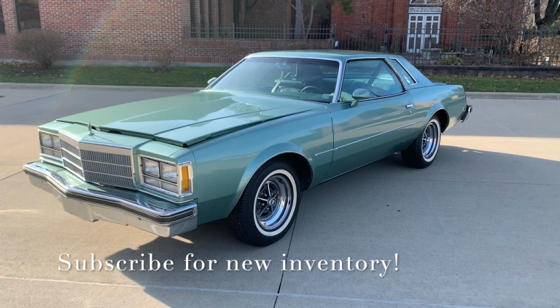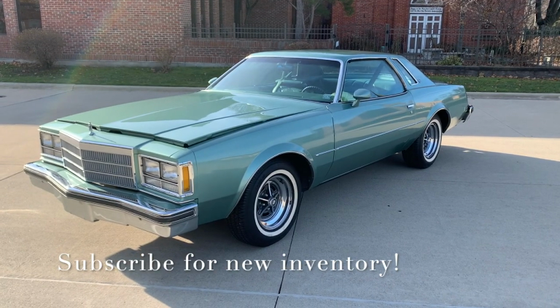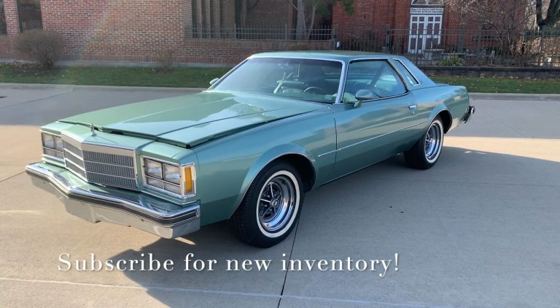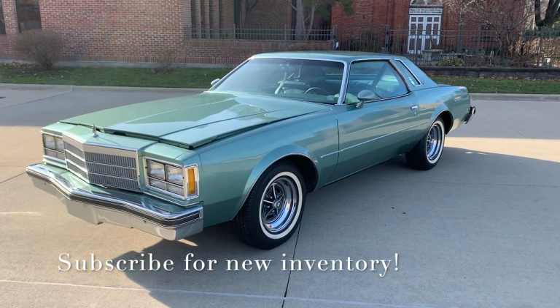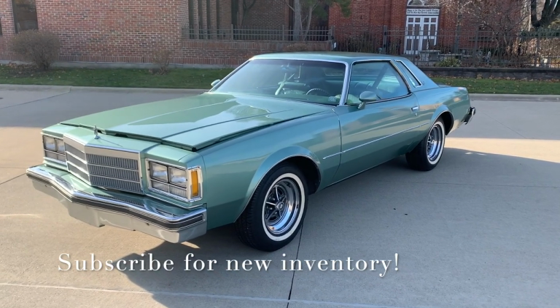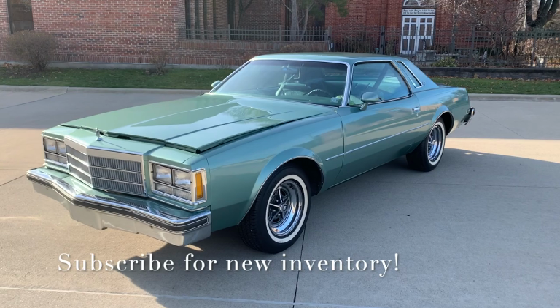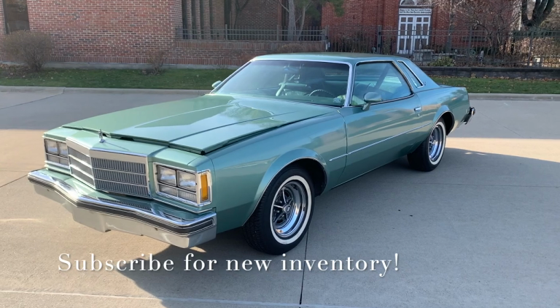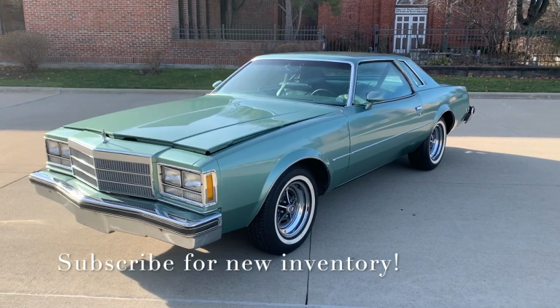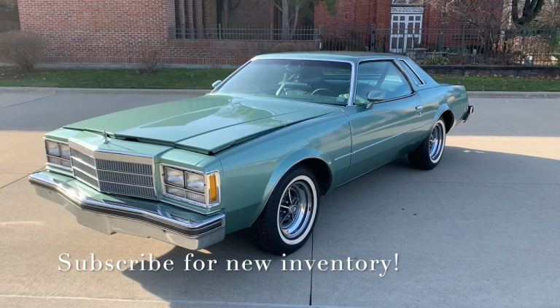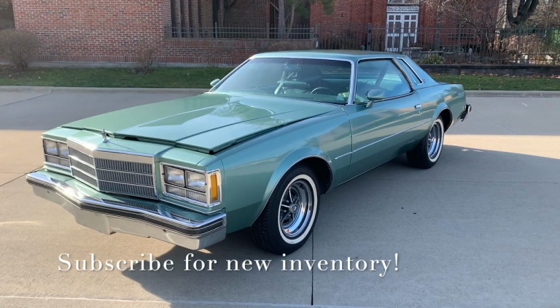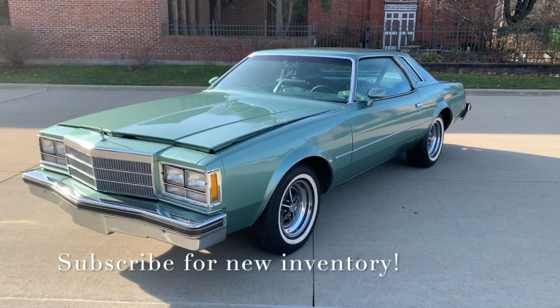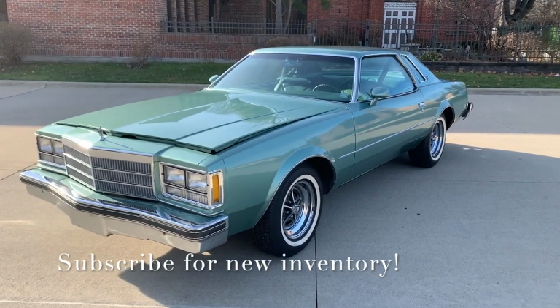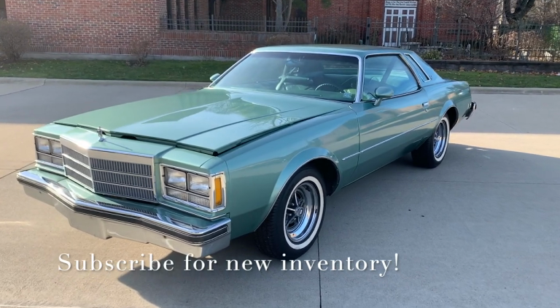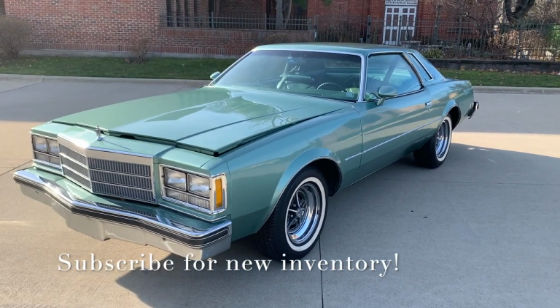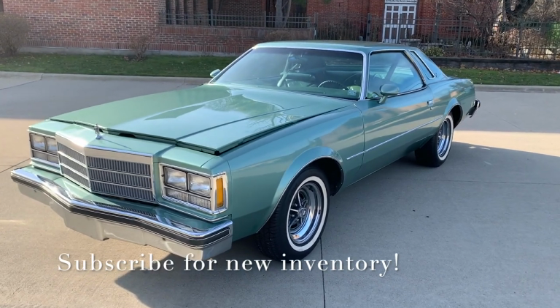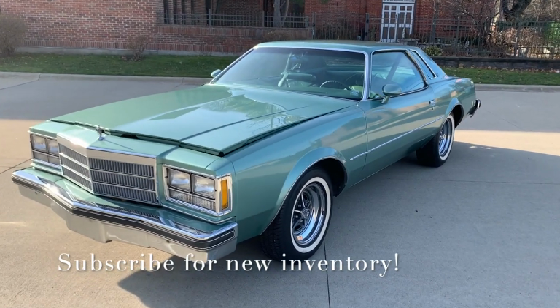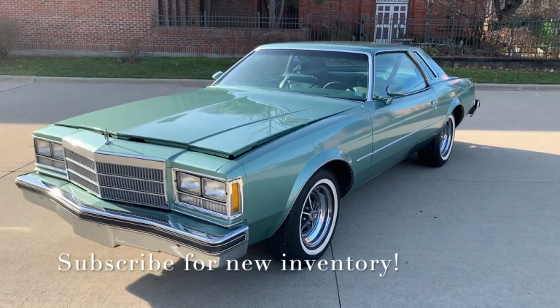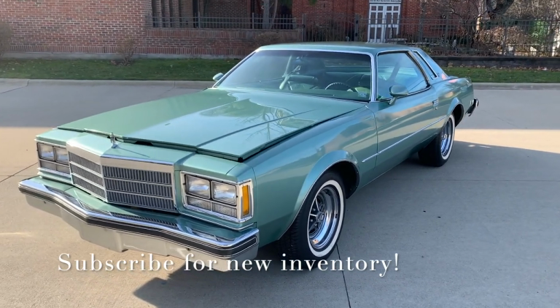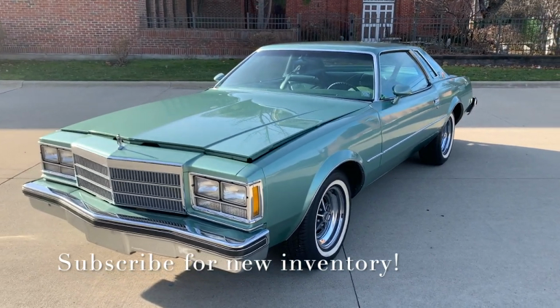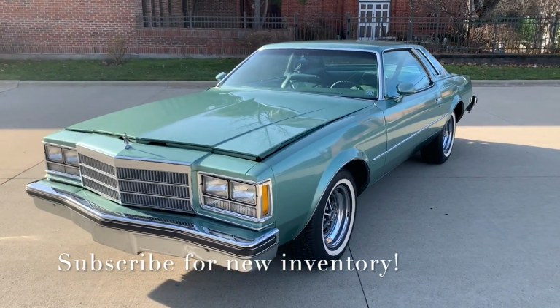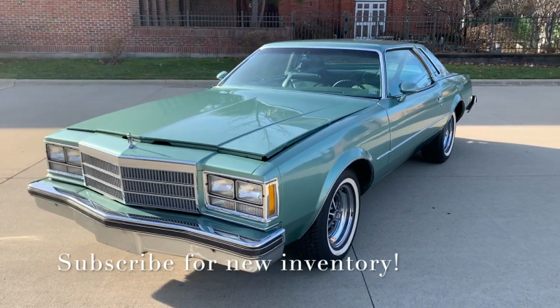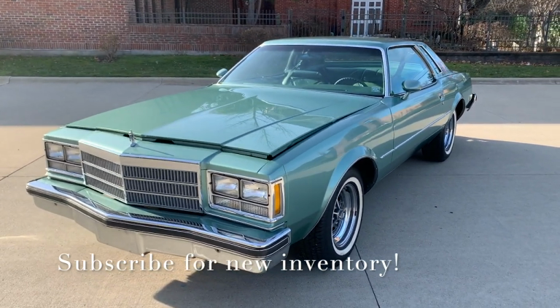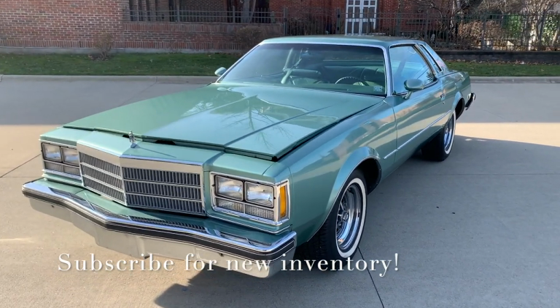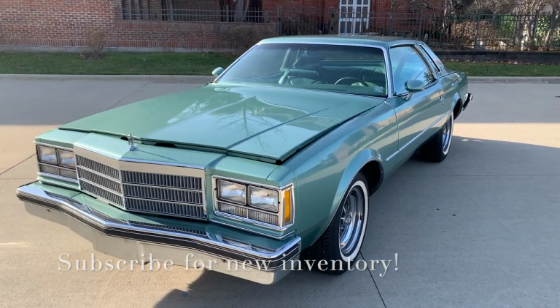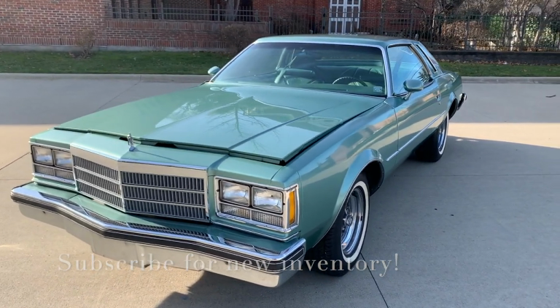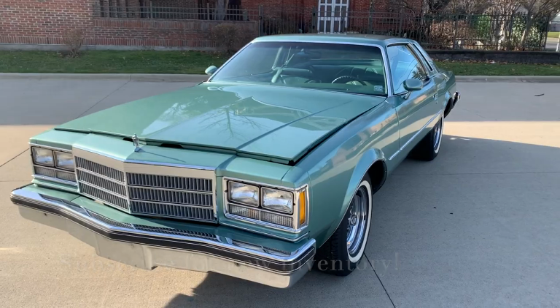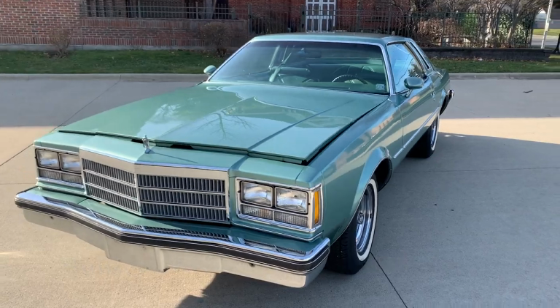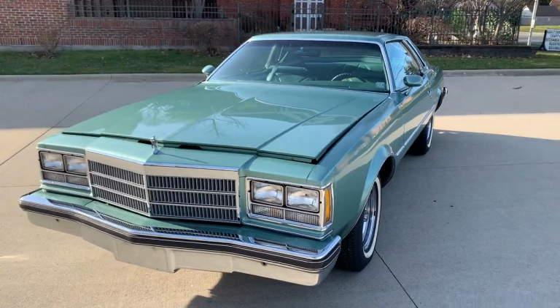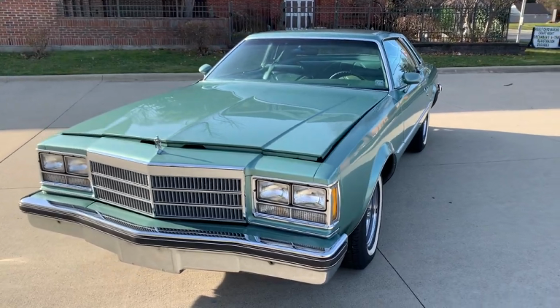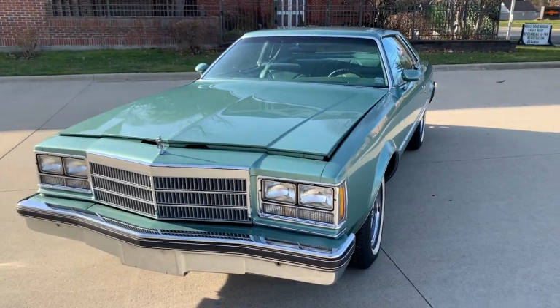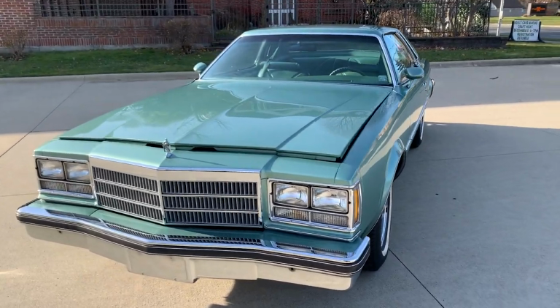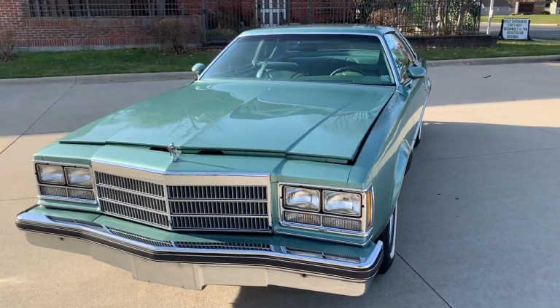Hello everyone, Dave here from Showdown. Let's take a little walk around the 1977 Buick Regal we just got in. Beautiful car, green on green.